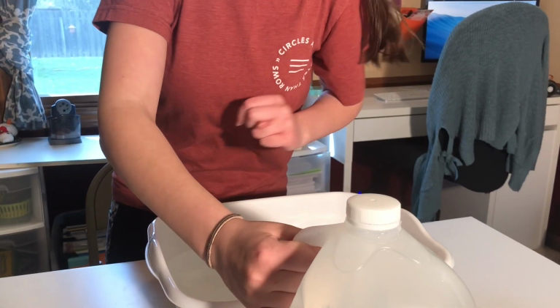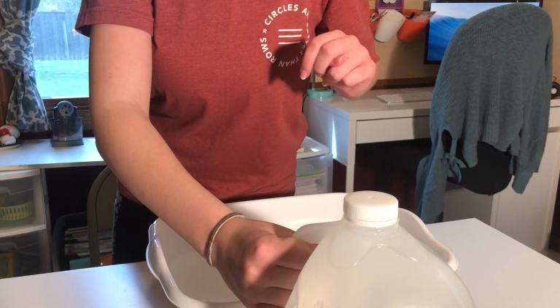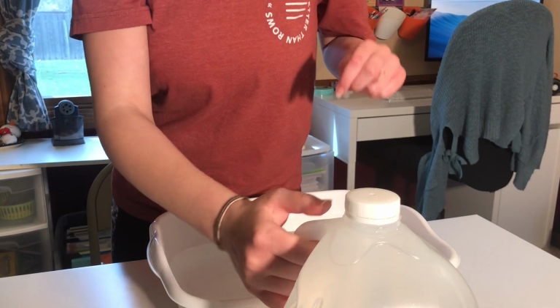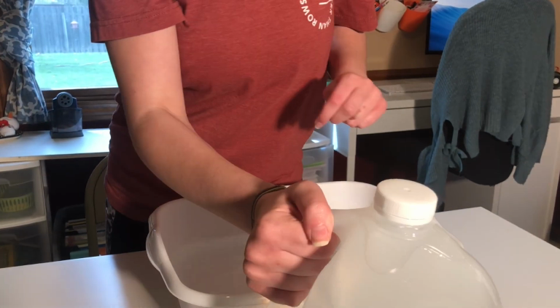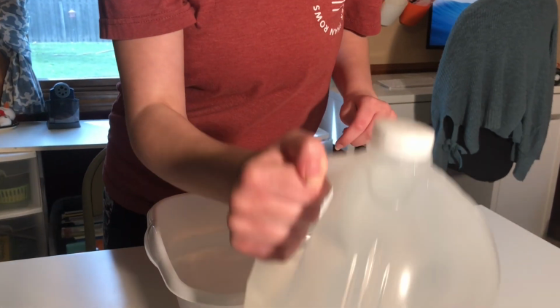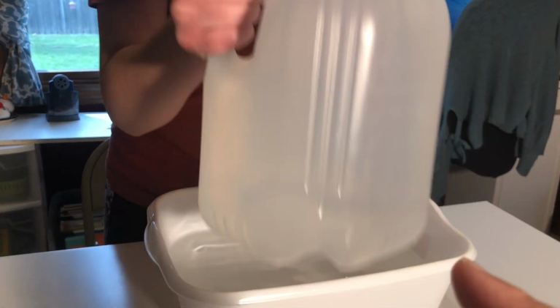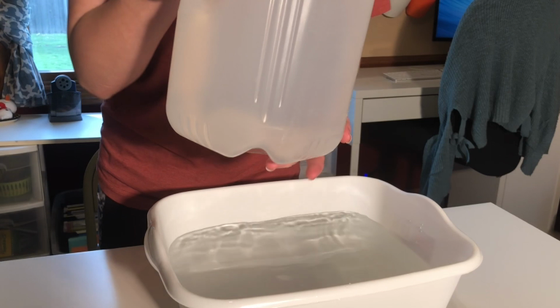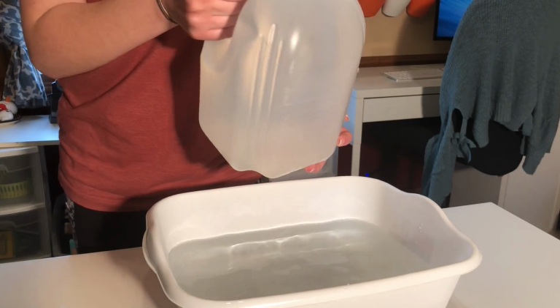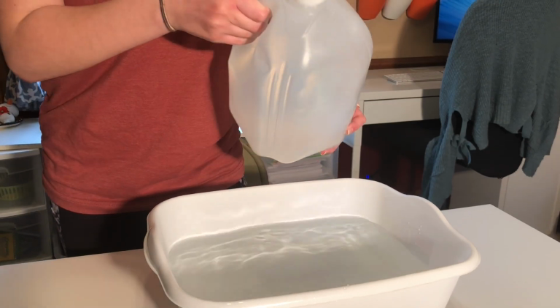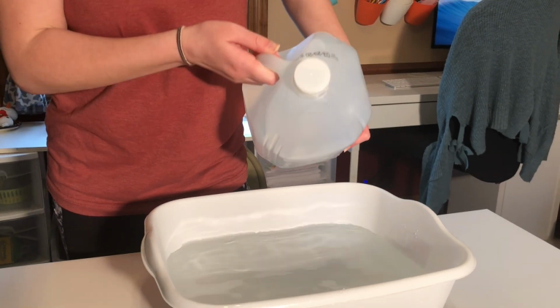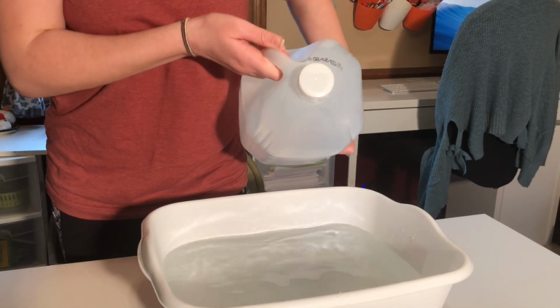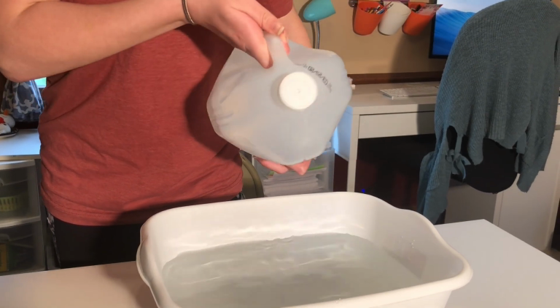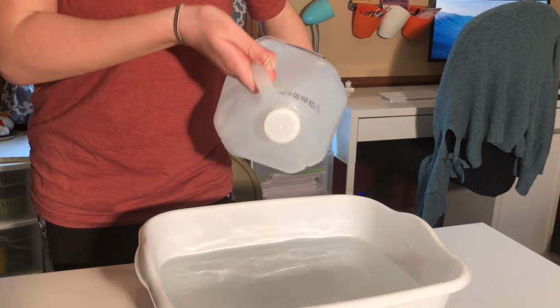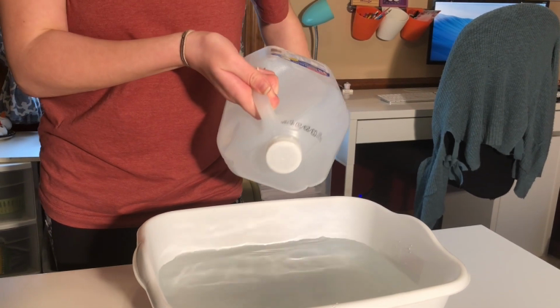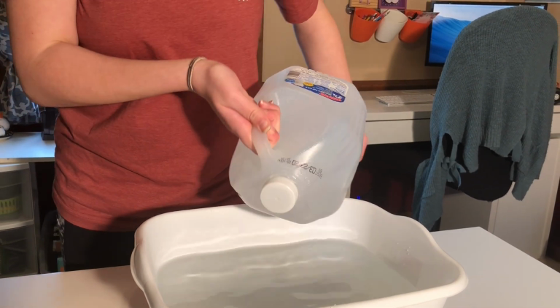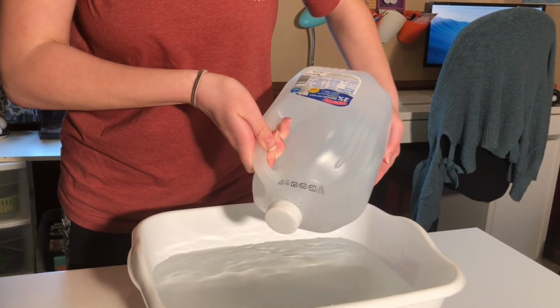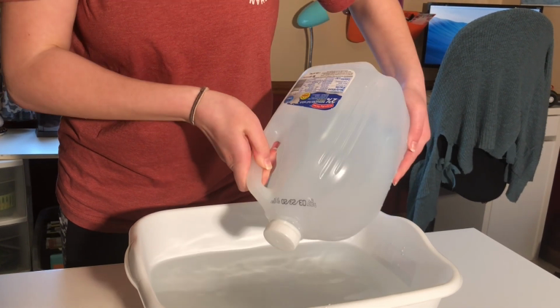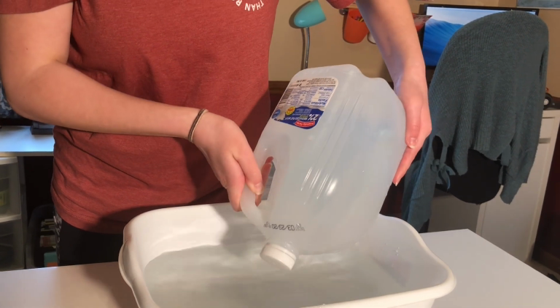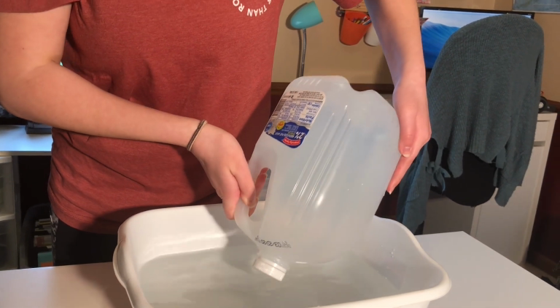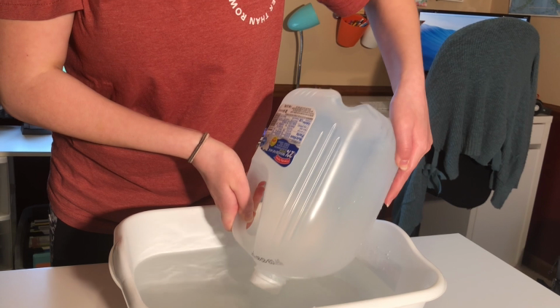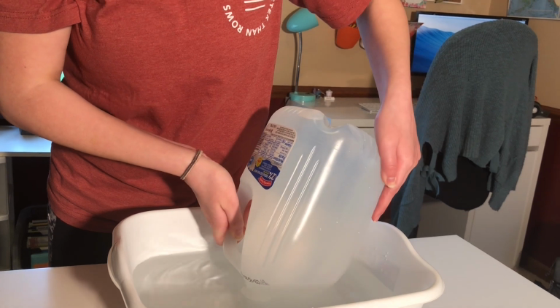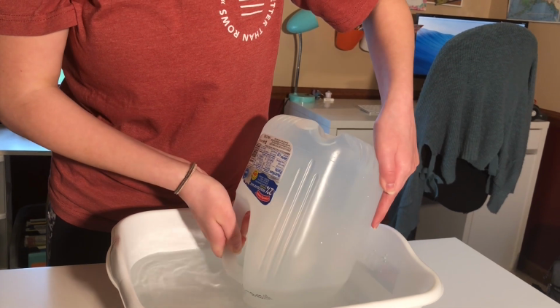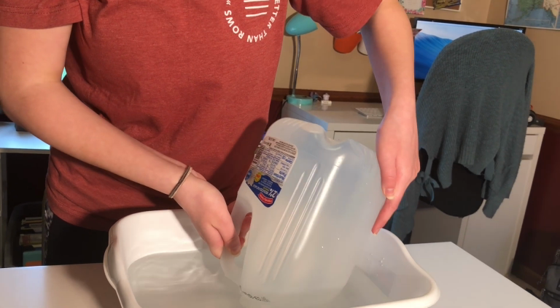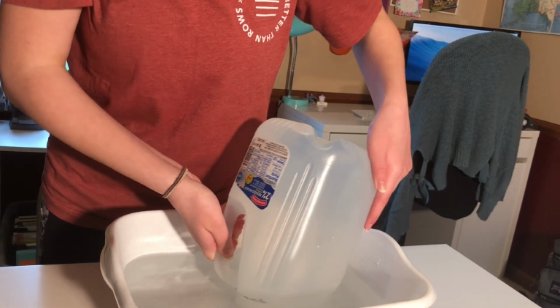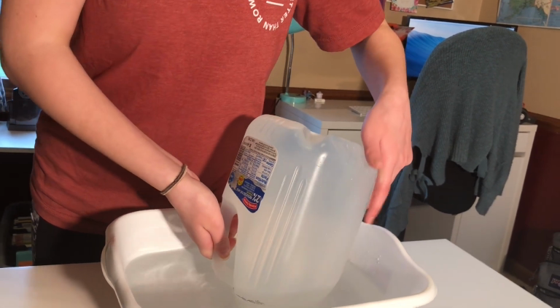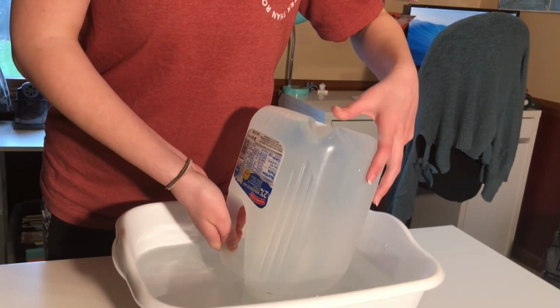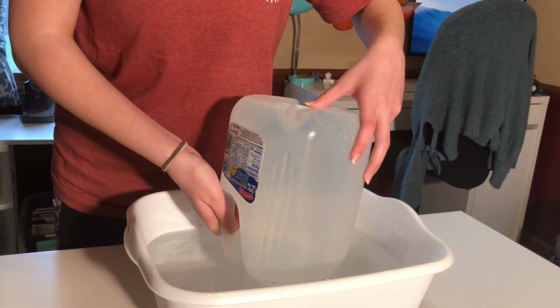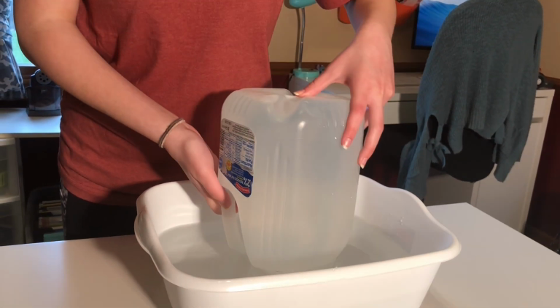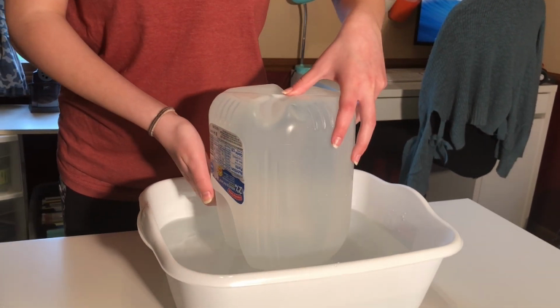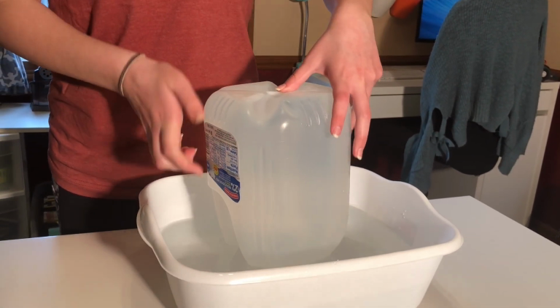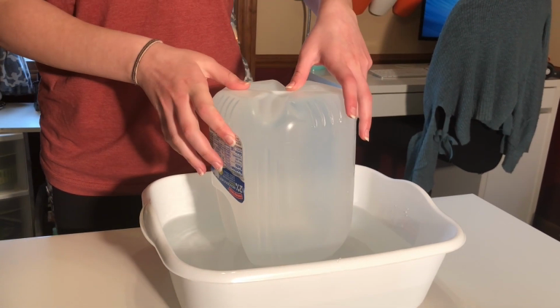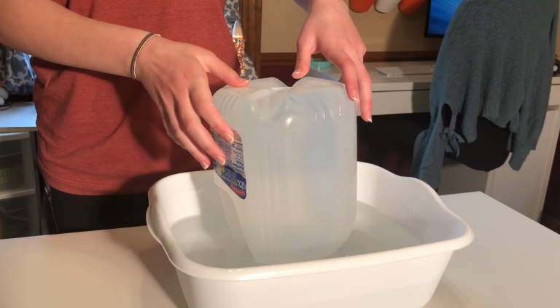Step four: you're going to invert your jug and put the lid all the way underneath the water. It will be heavy, so be careful. You might need a second helper.